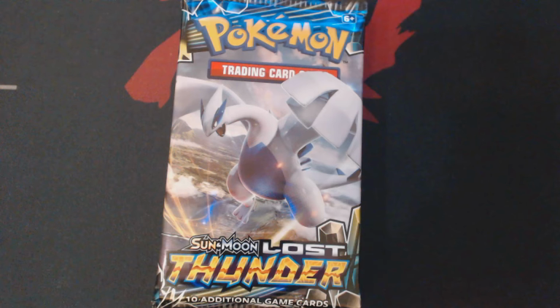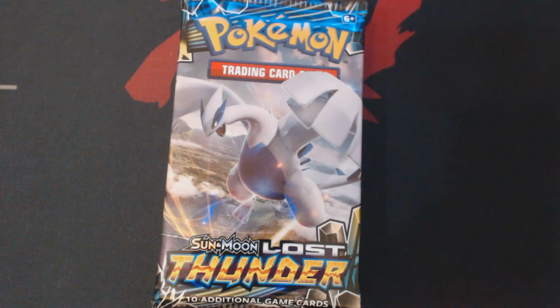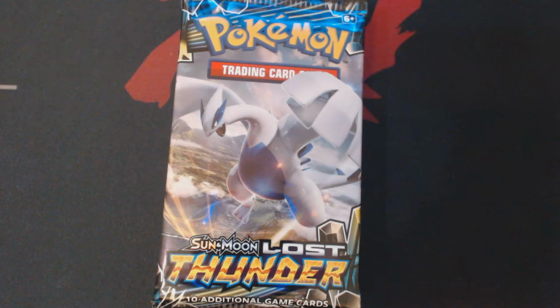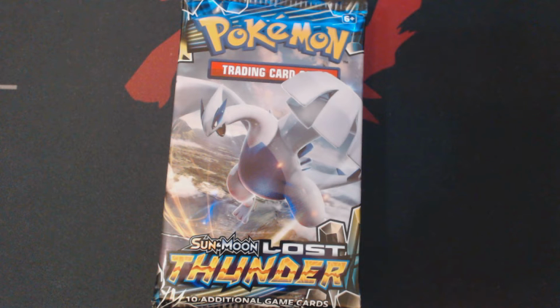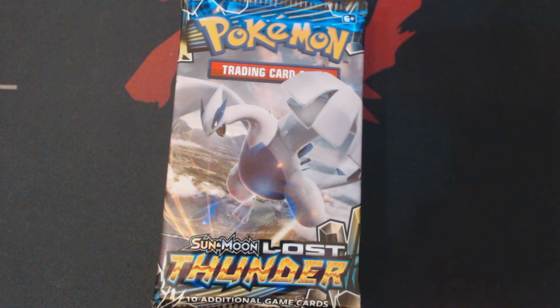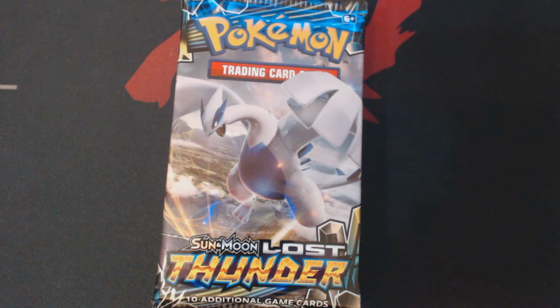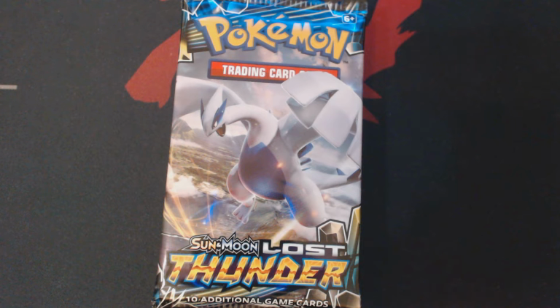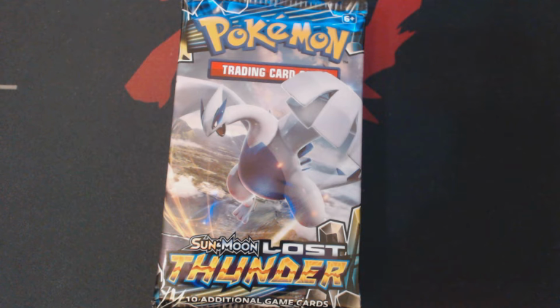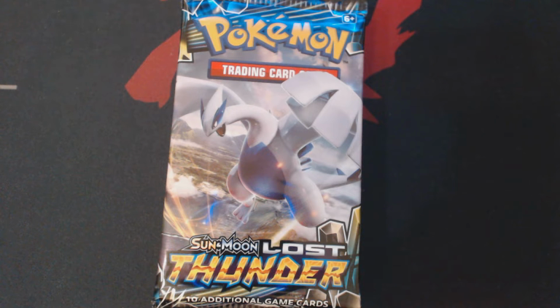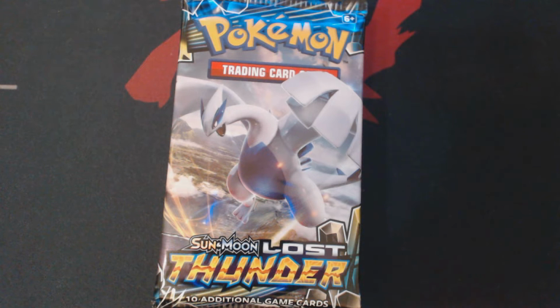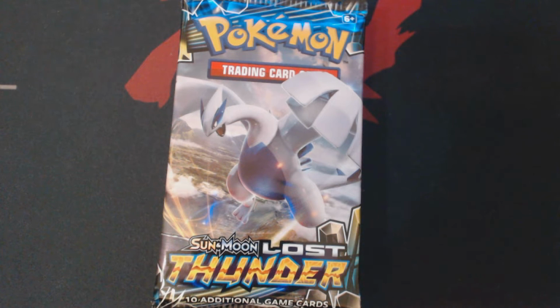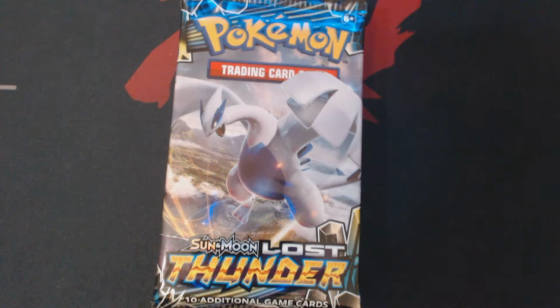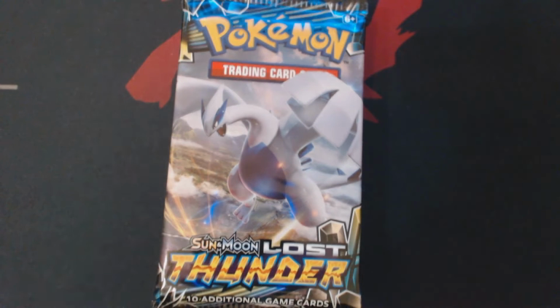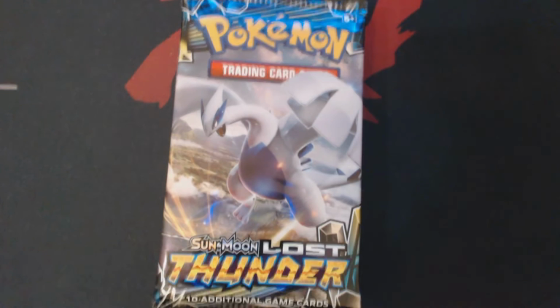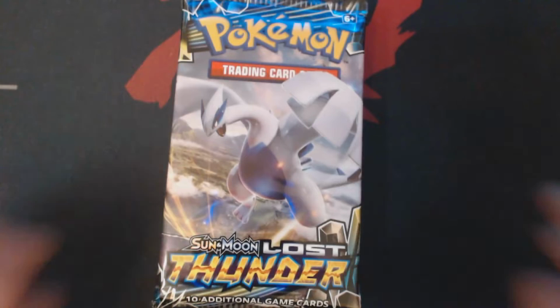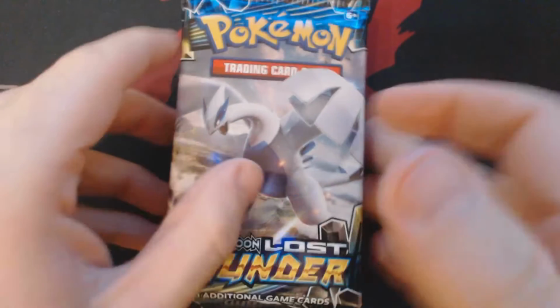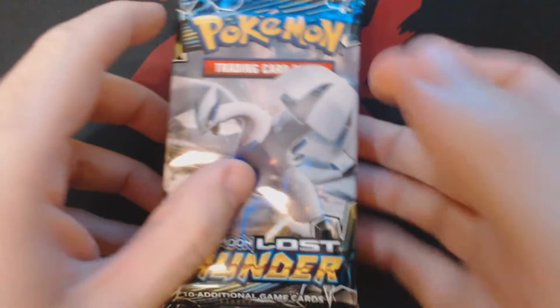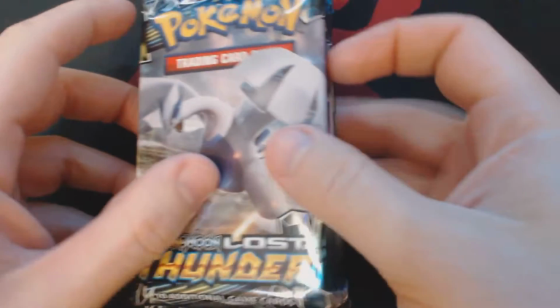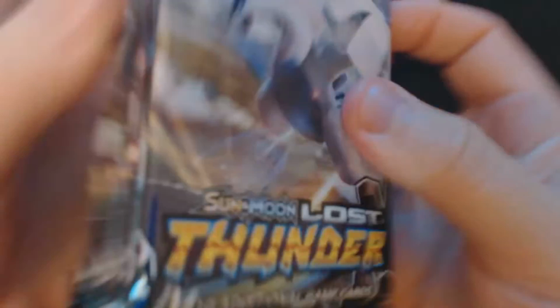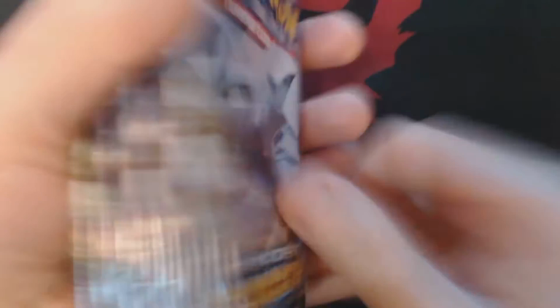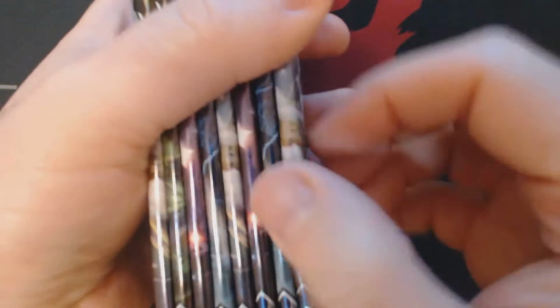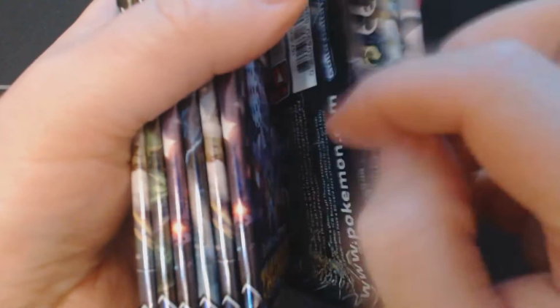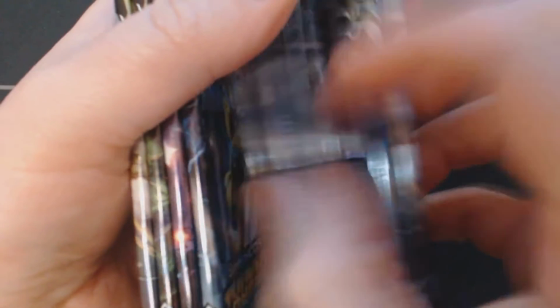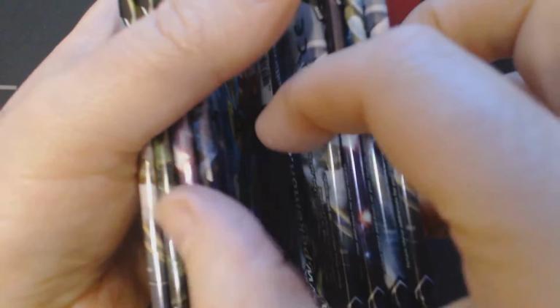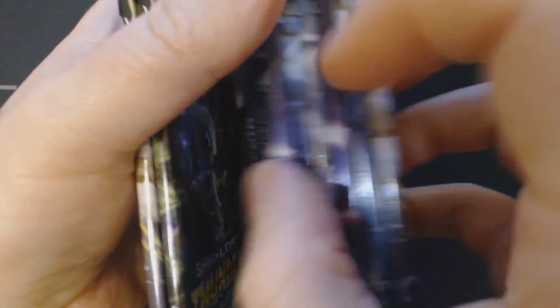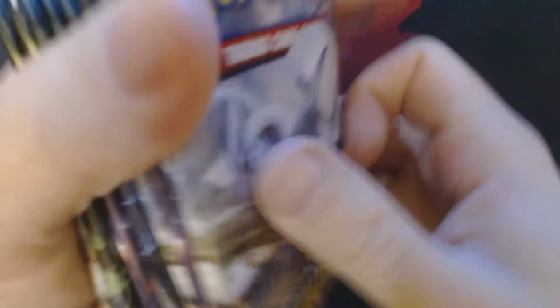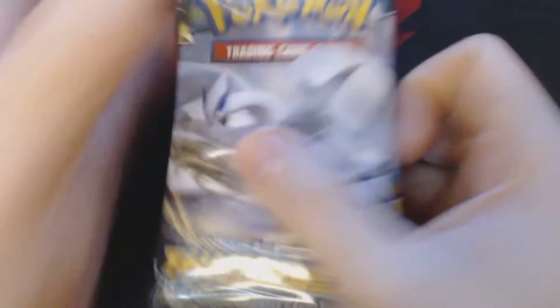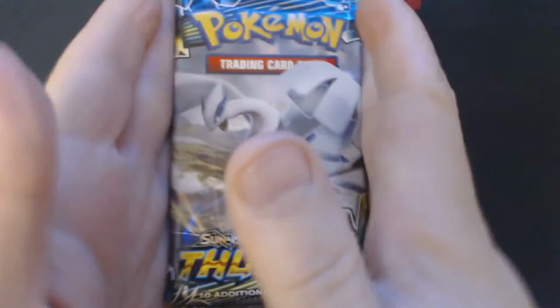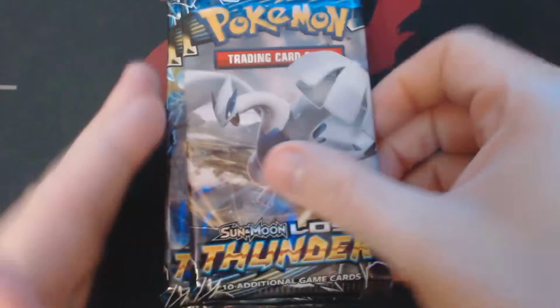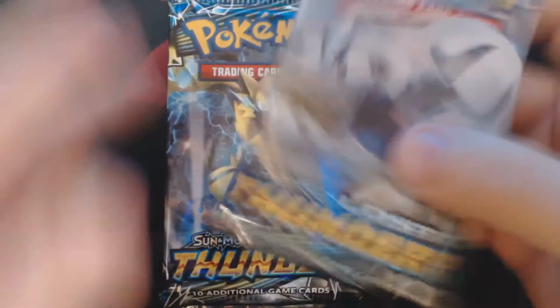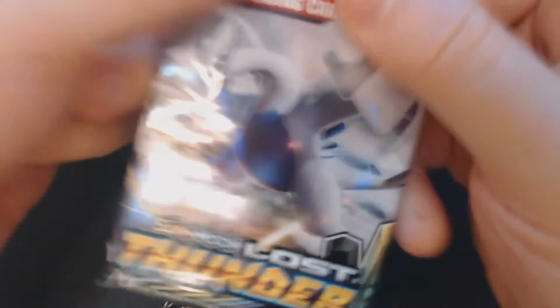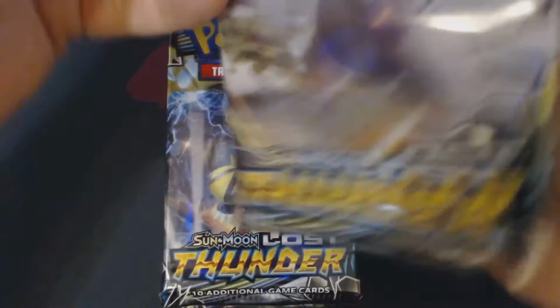Hey now, welcome back, Pokemon trainers. This is your friendly neighborhood Bullidos, and today we're going to be cracking open 8 booster packs of the Pokemon Trading Card Game set Sun and Moon Lost Thunder. Let's start cracking these things and seeing what we get inside.